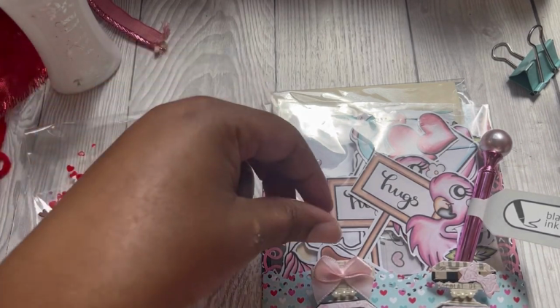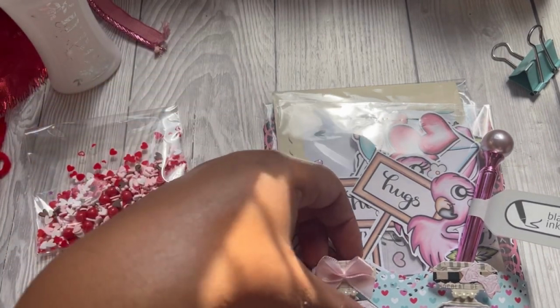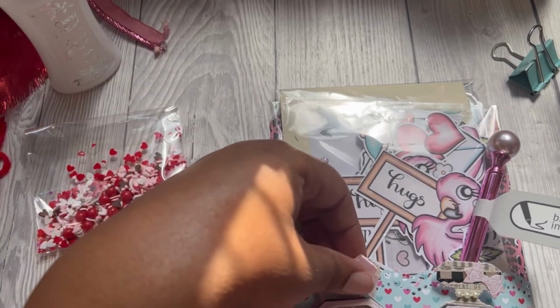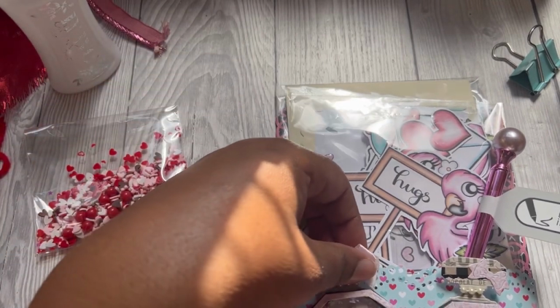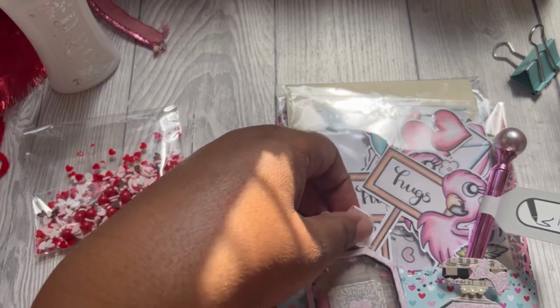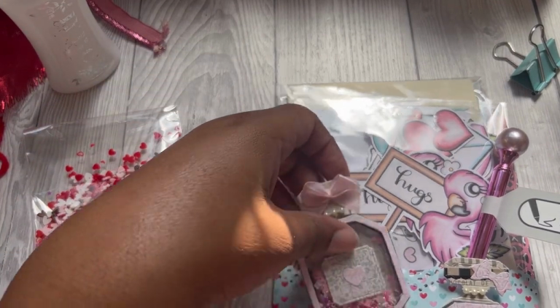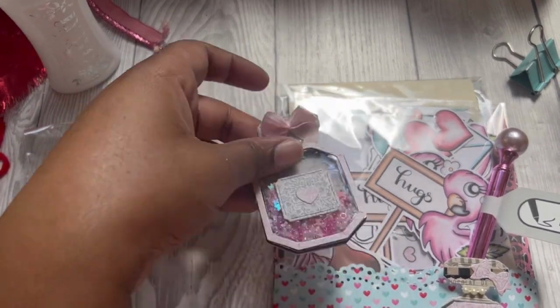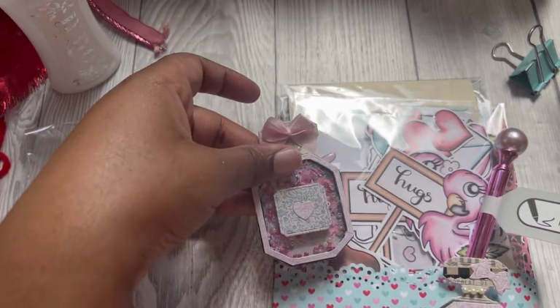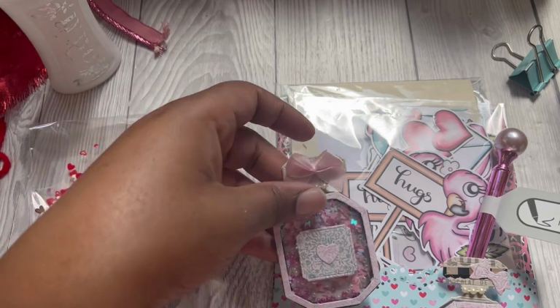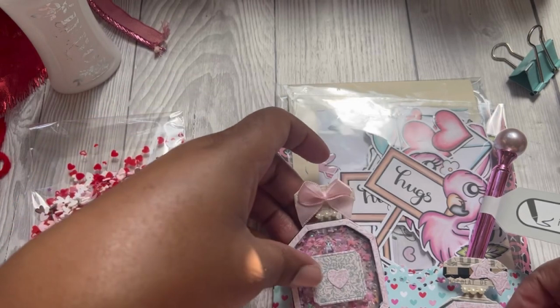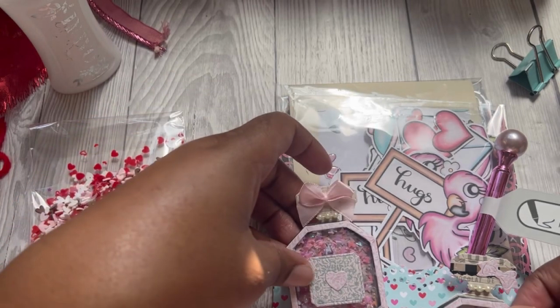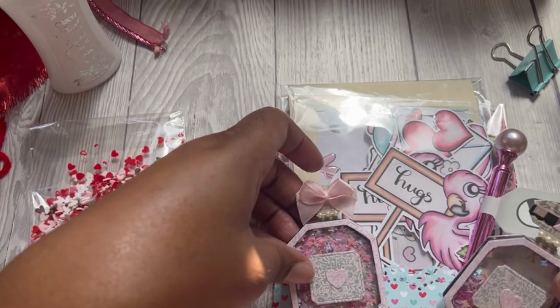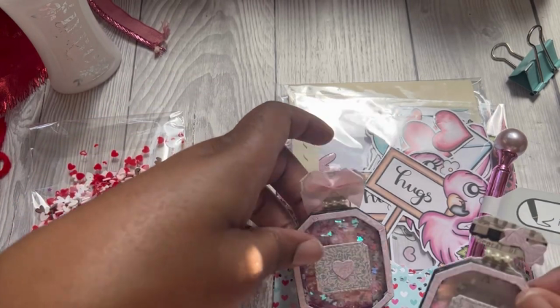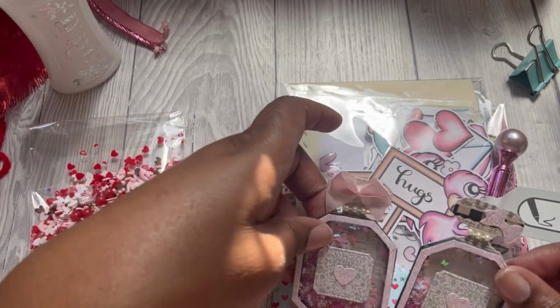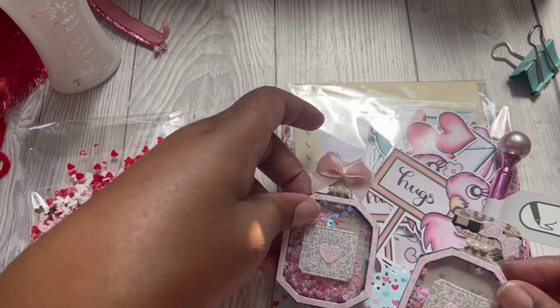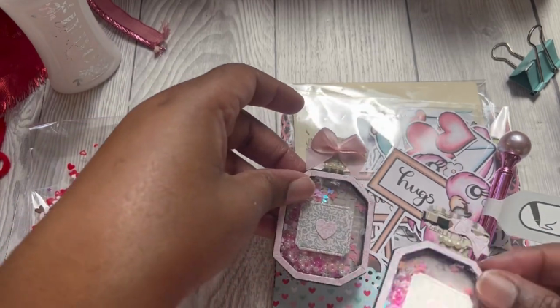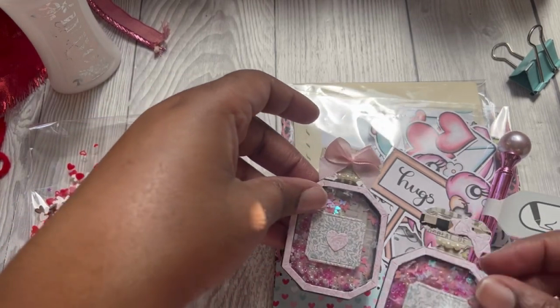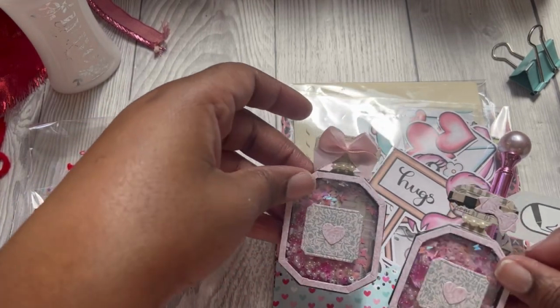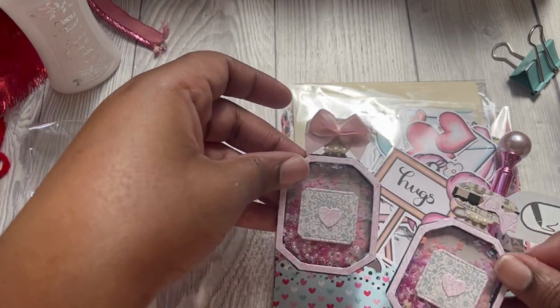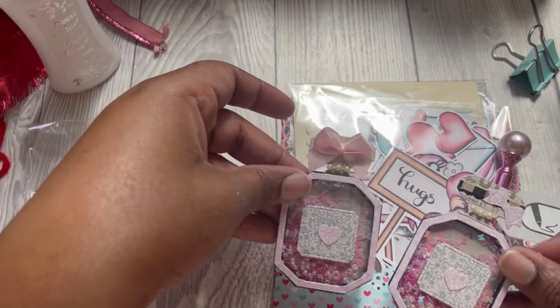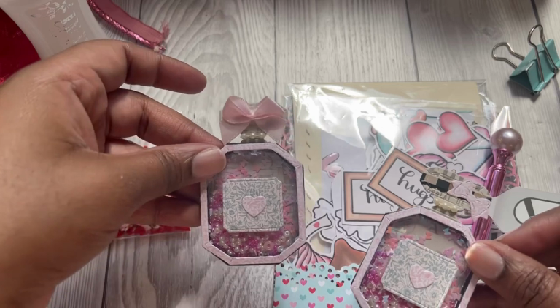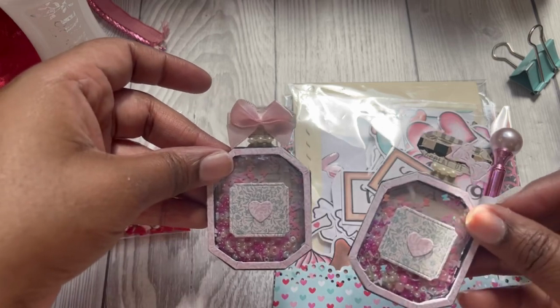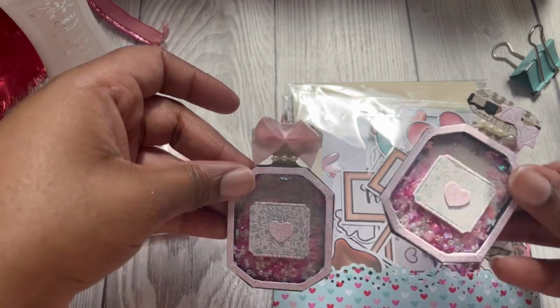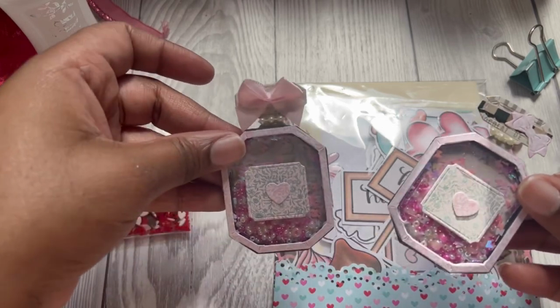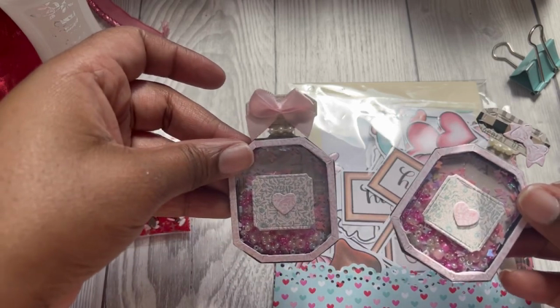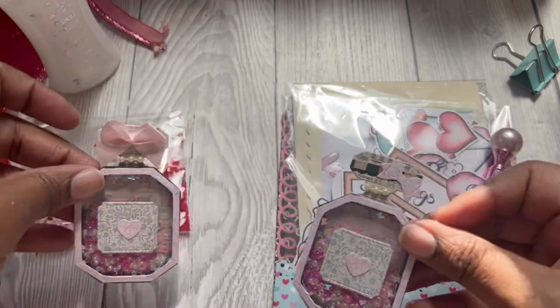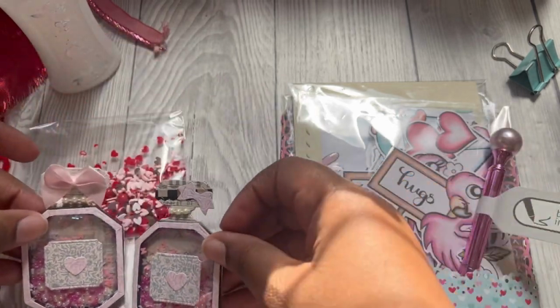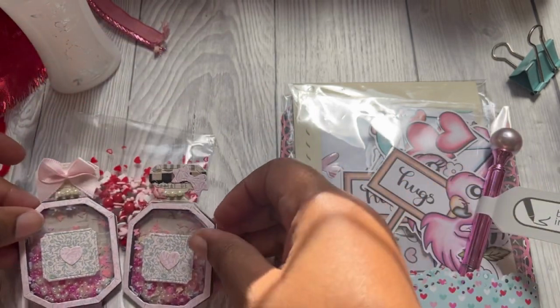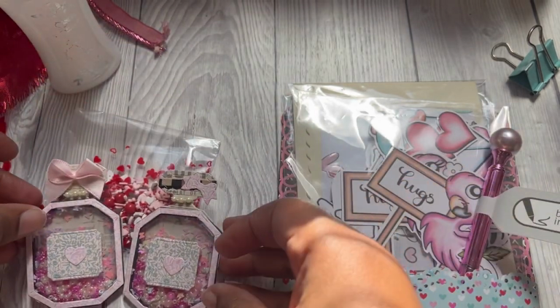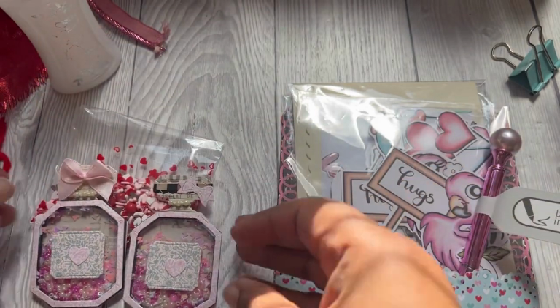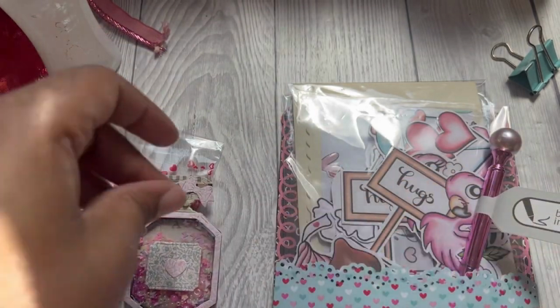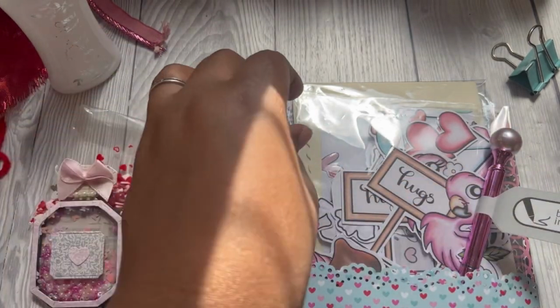We also had to include two embellishments and I made two perfume bottles, because what is Valentine's Day without a perfume gift? So I made two perfume bottle shakers for my embellishment.